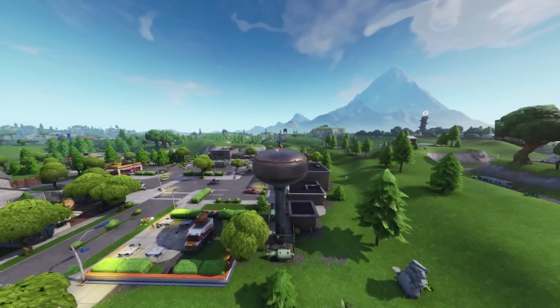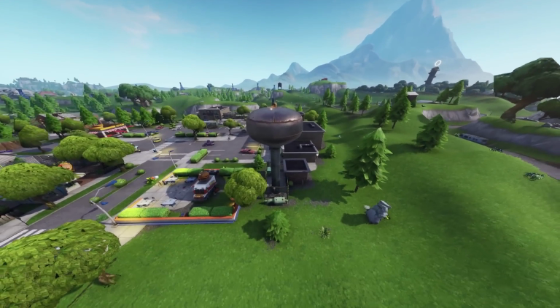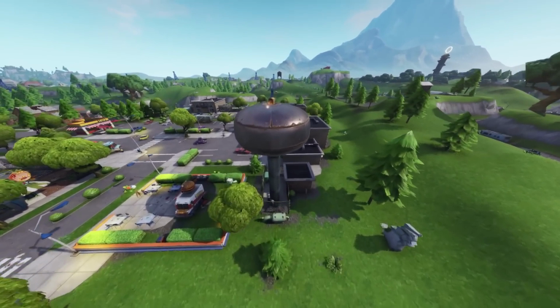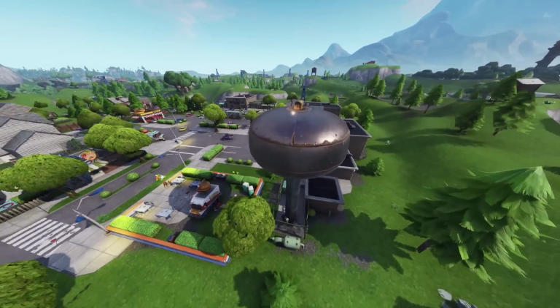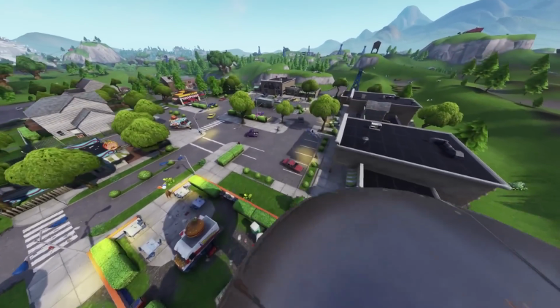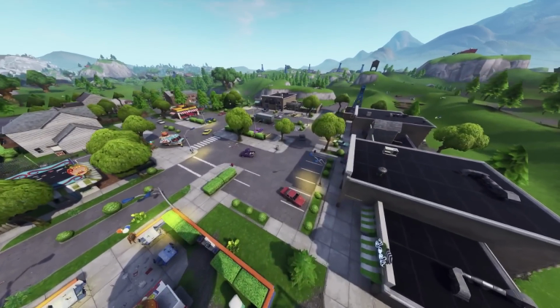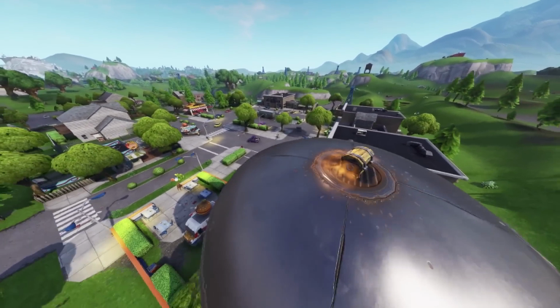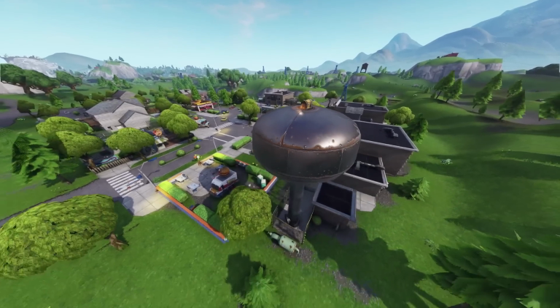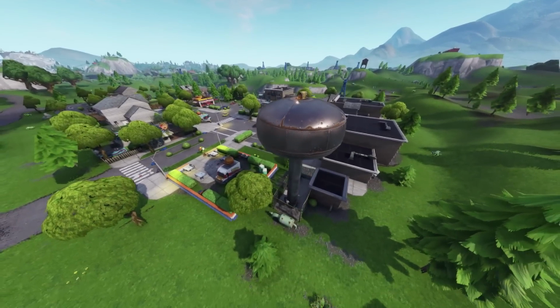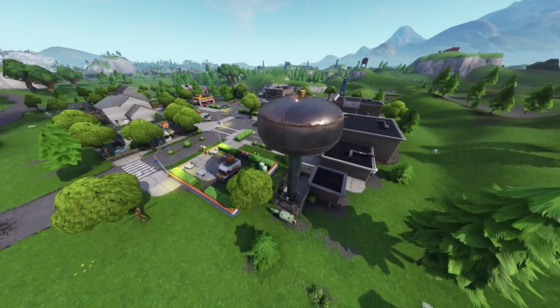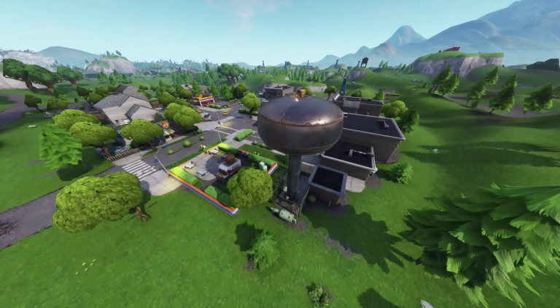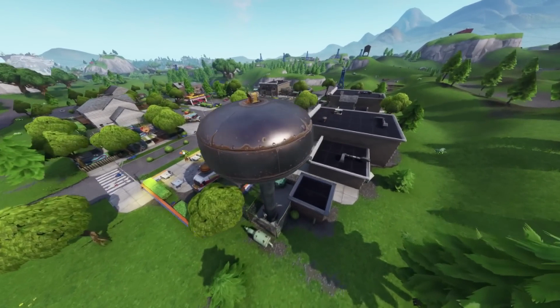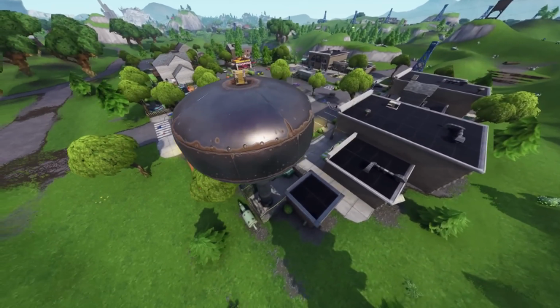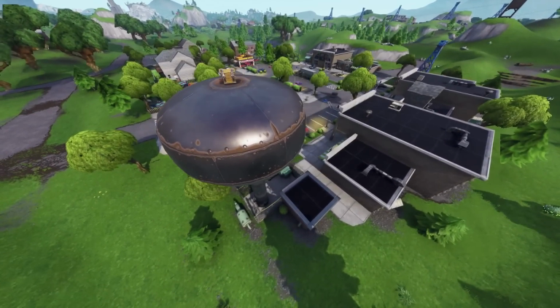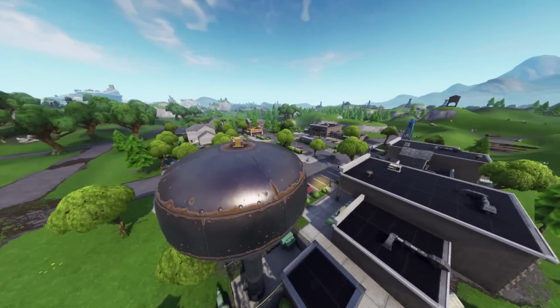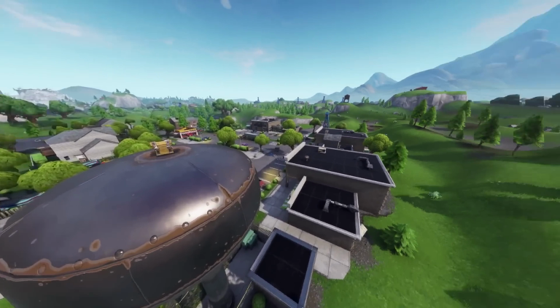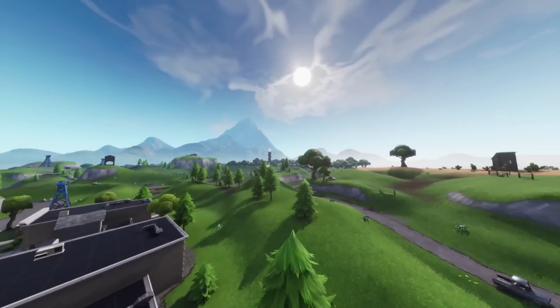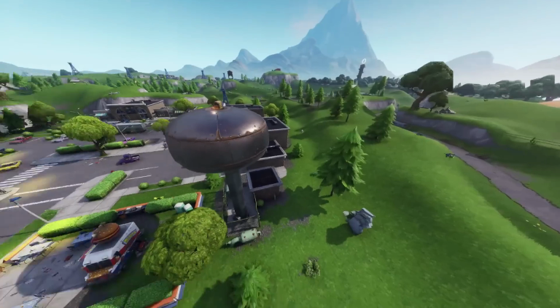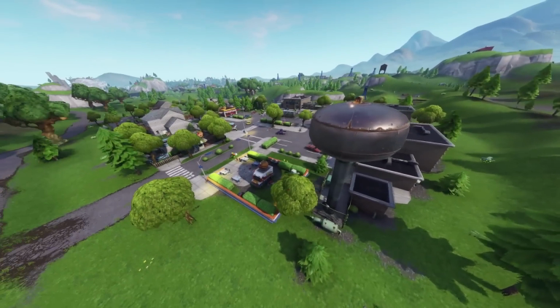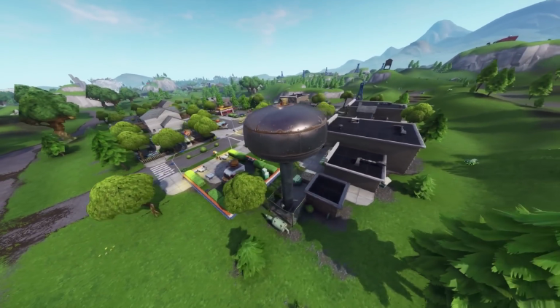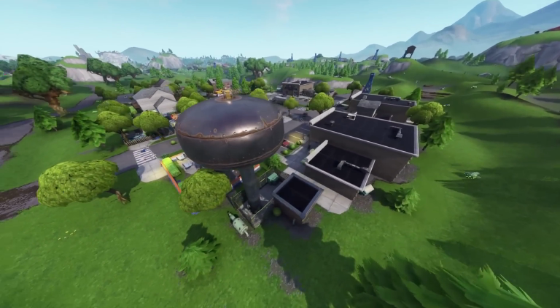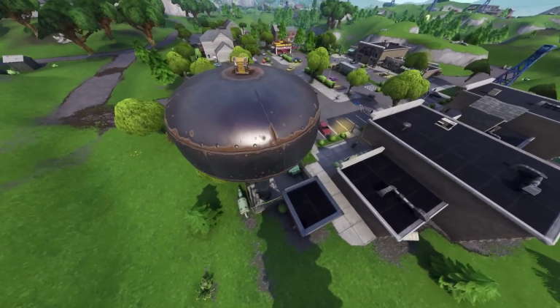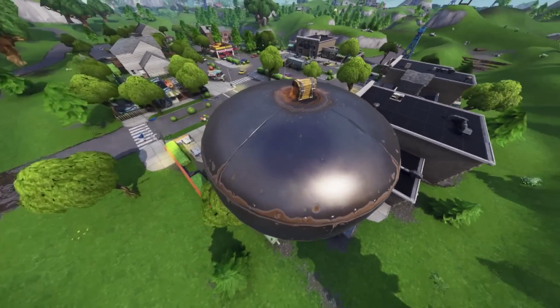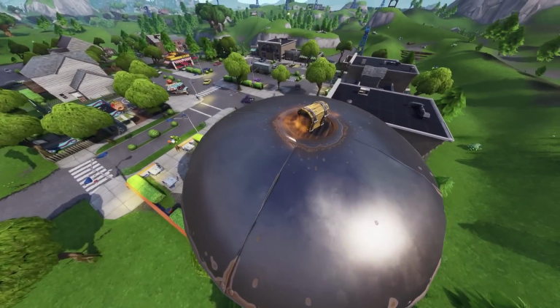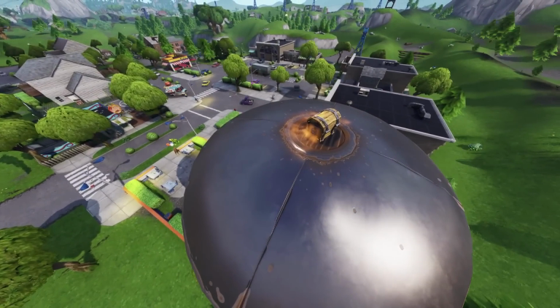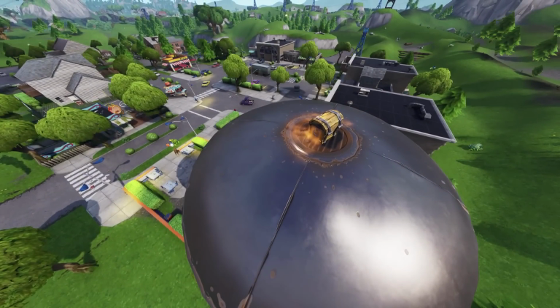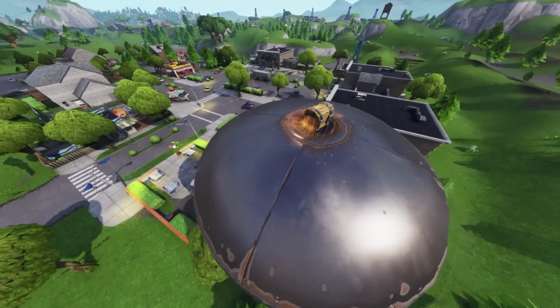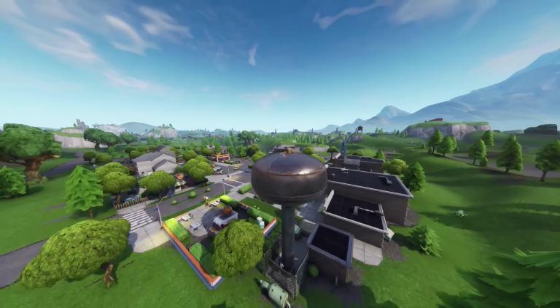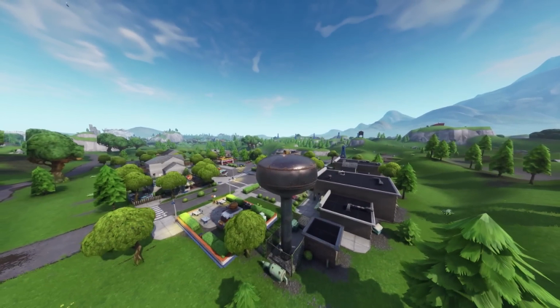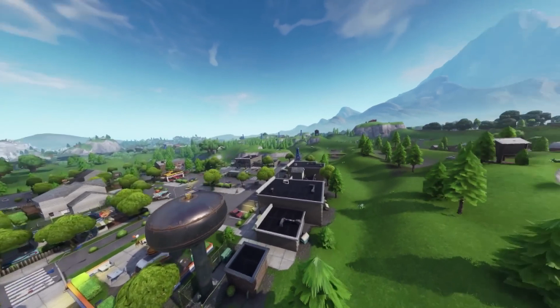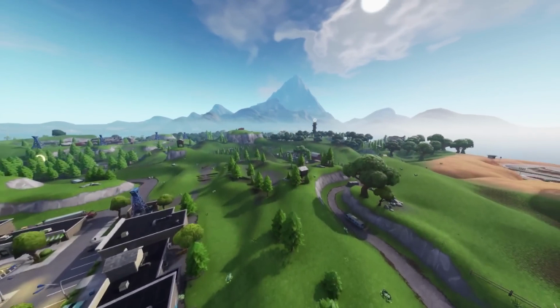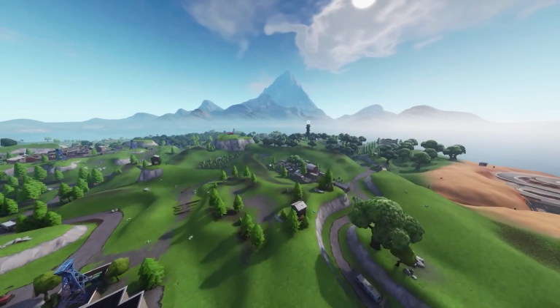The first location for this is right here in Retail Row. This has been in the game since season 1 and it's probably one of the most original ones, as well as the next location which I'll go to in a second. Simply land here, dance on top of it and you'll be sorted for that challenge.